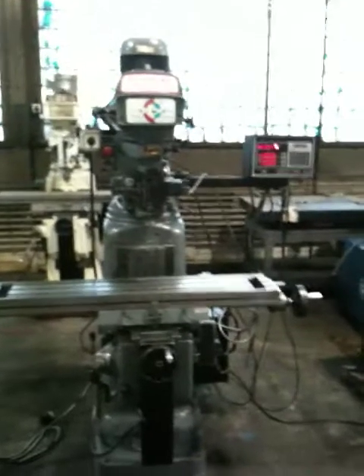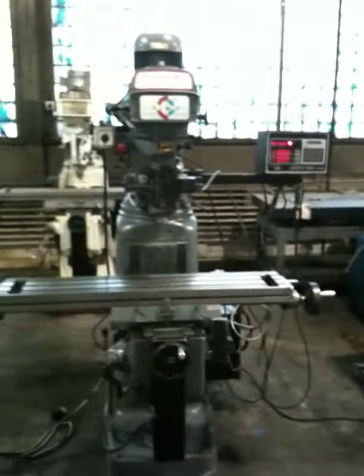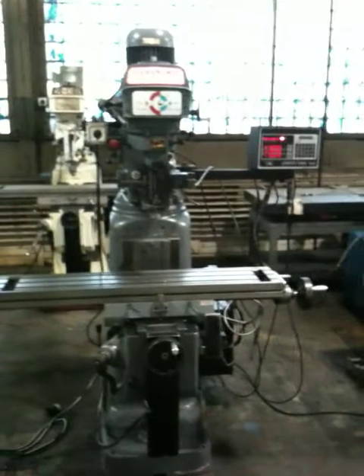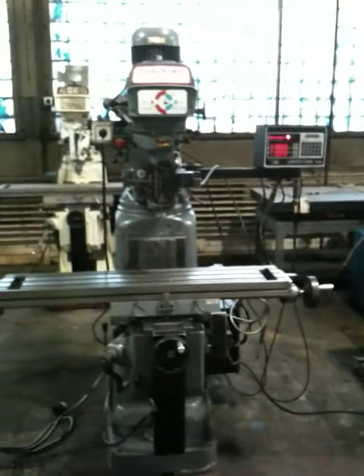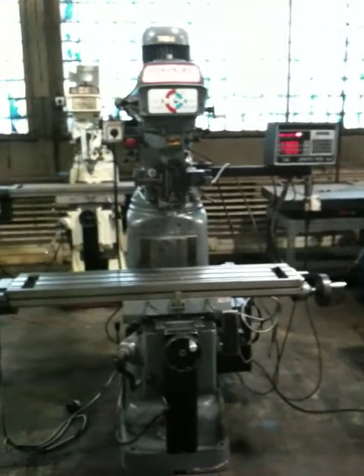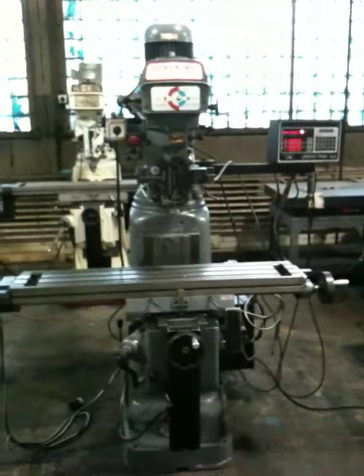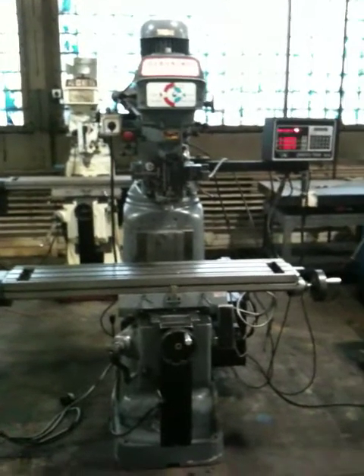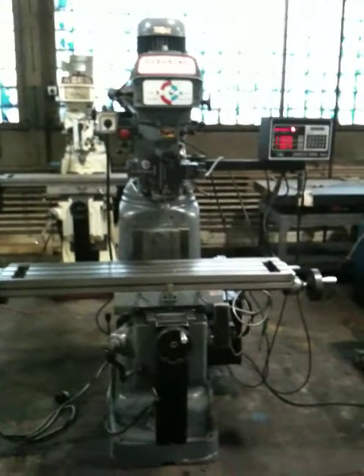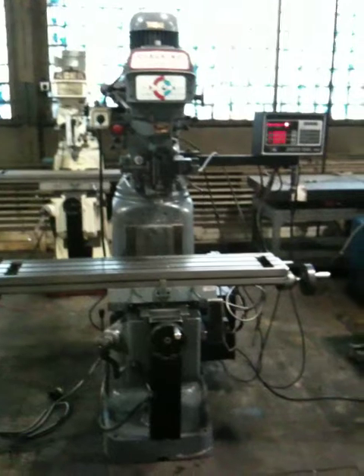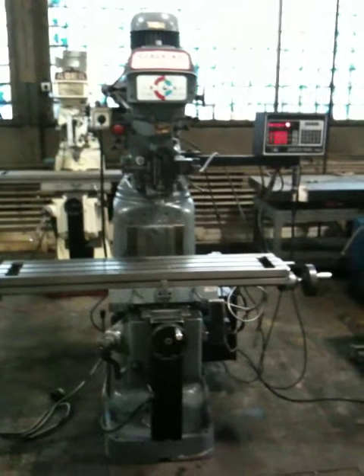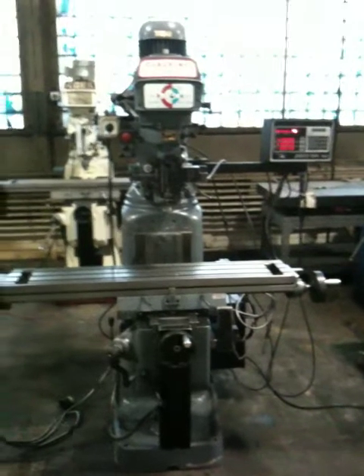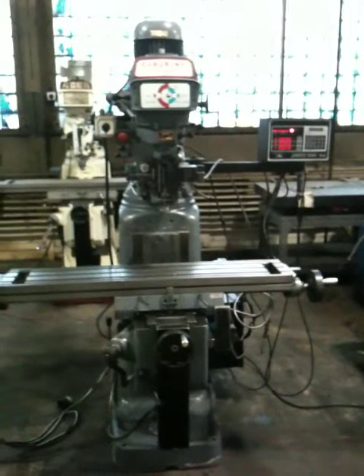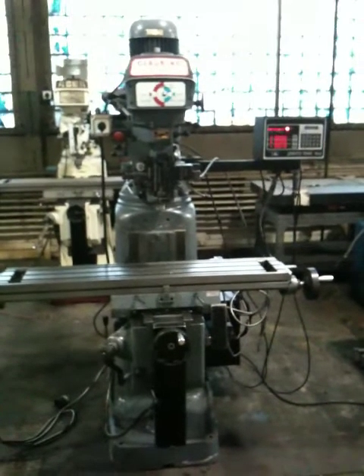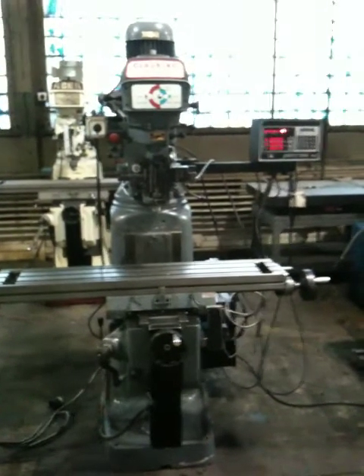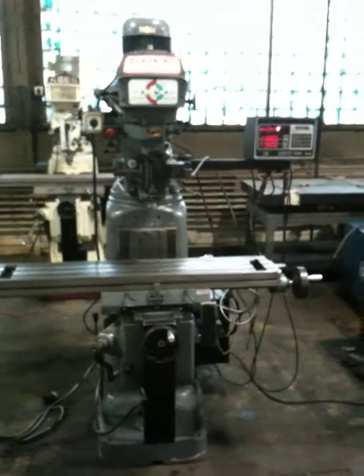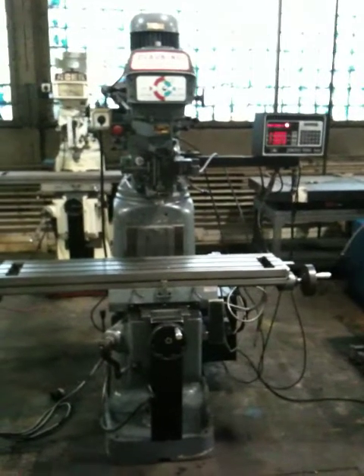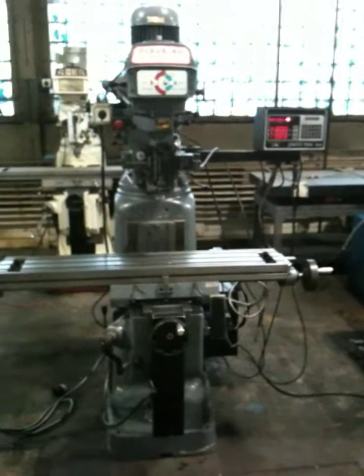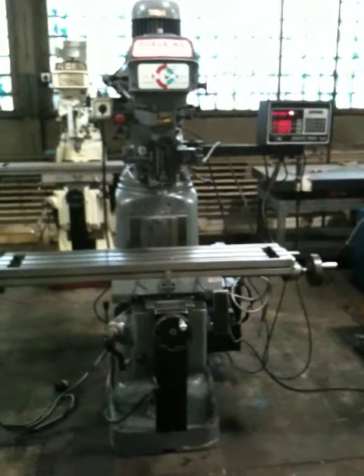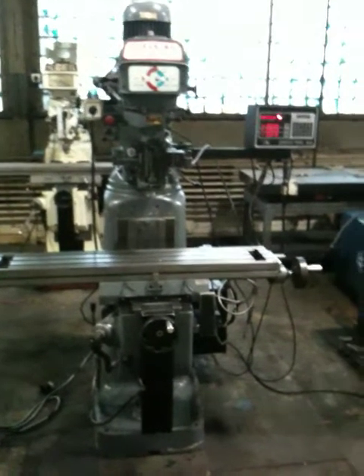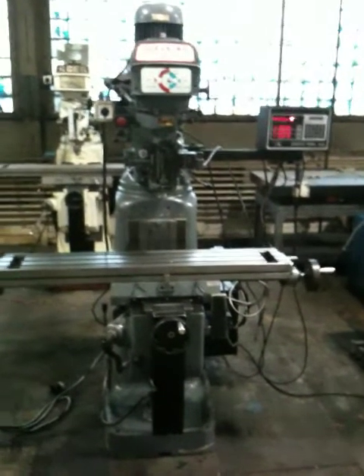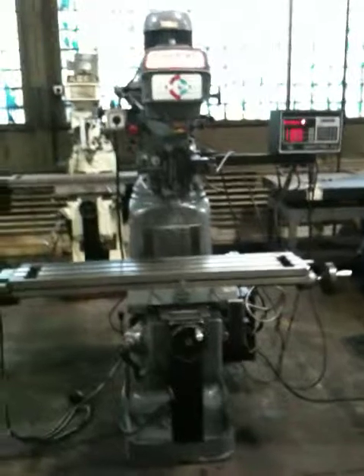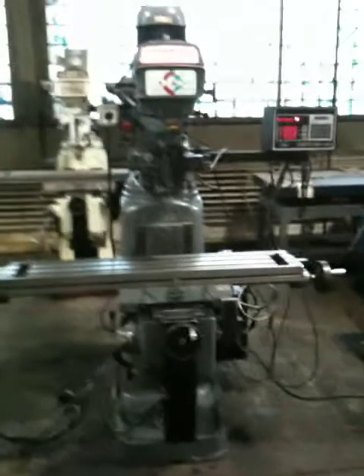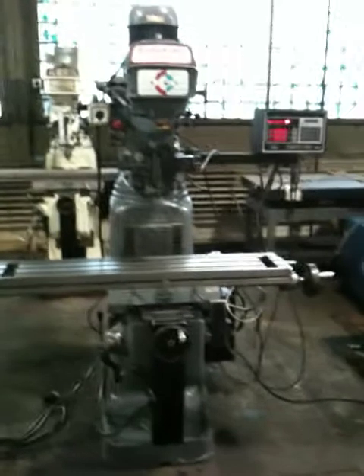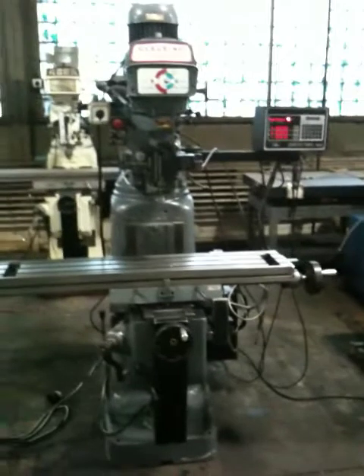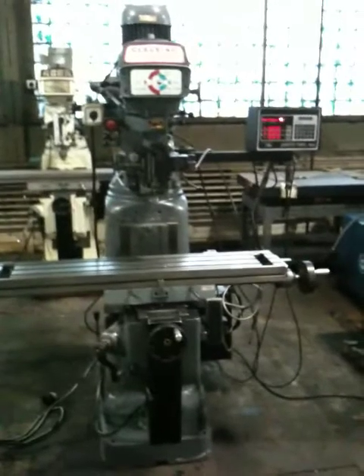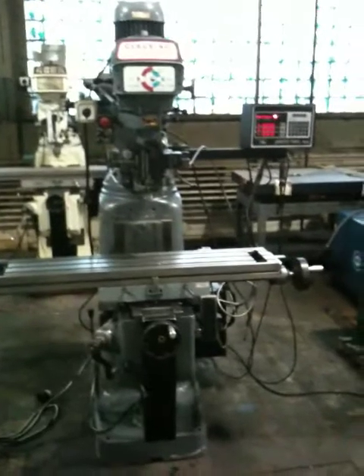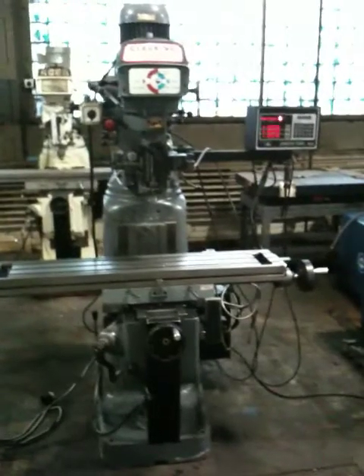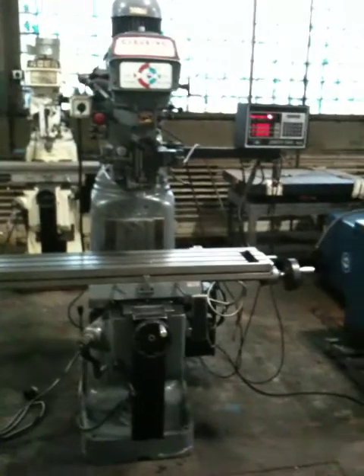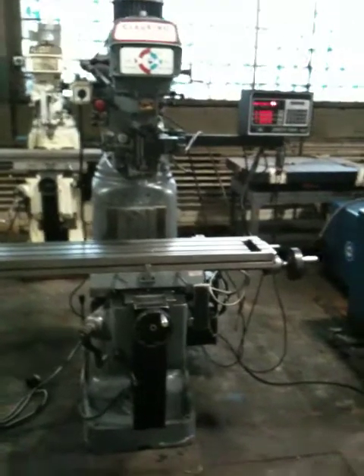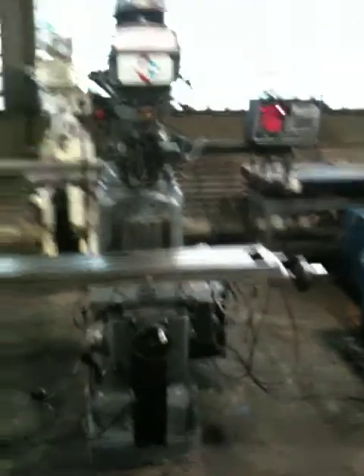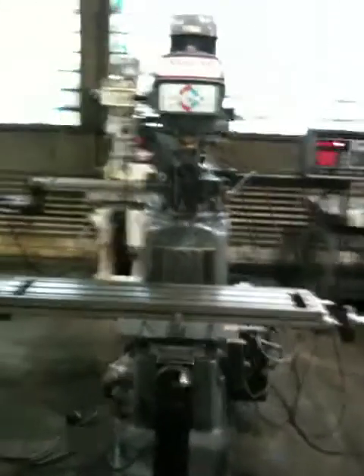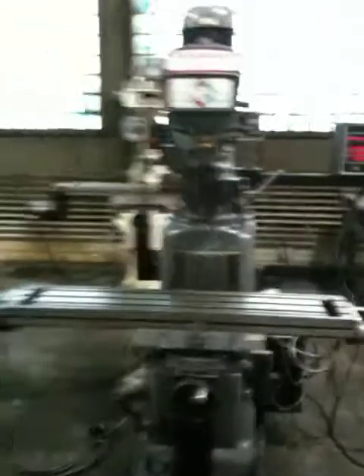This is the Clausen Condia CNC two-axis mill with the Prototrack Plus control. It has ball screws. It also operates in manual mode as a three-axis digital readout.